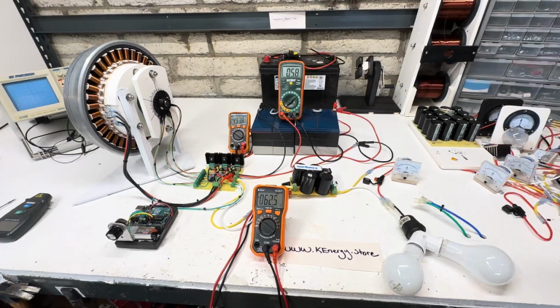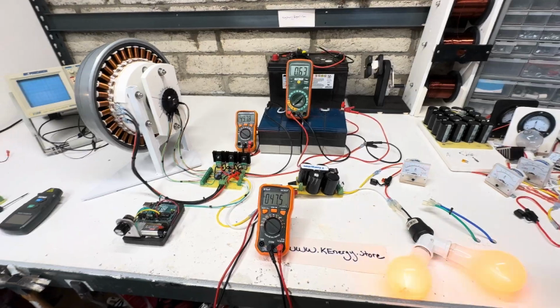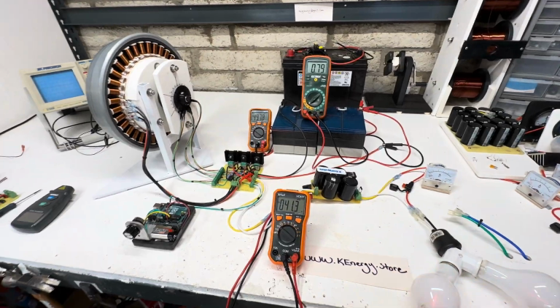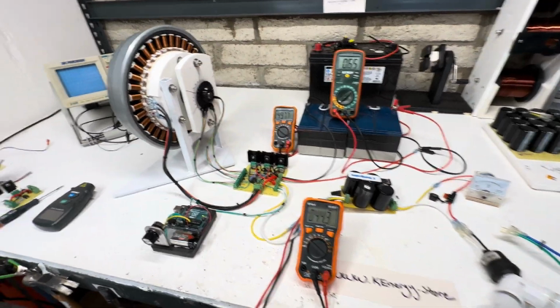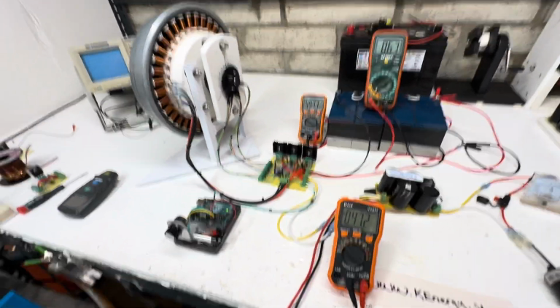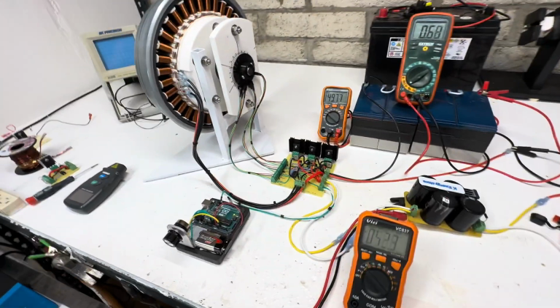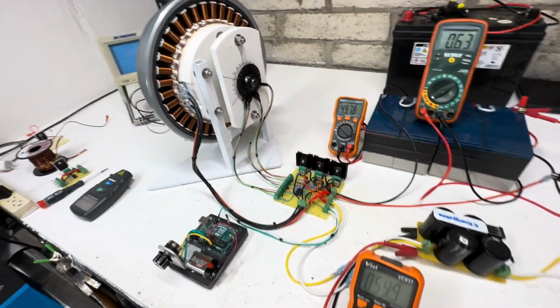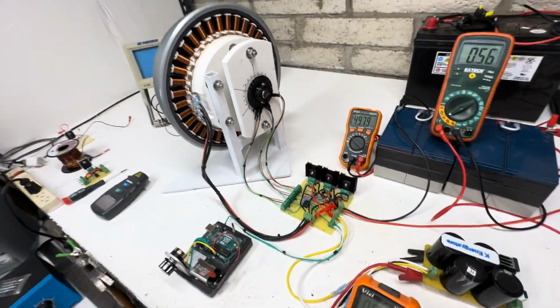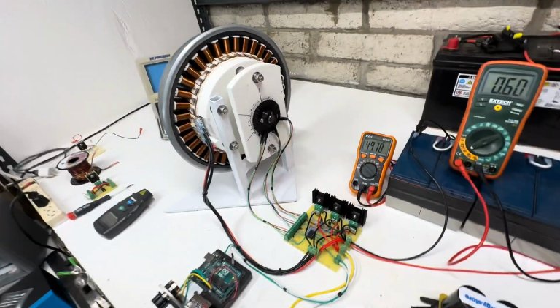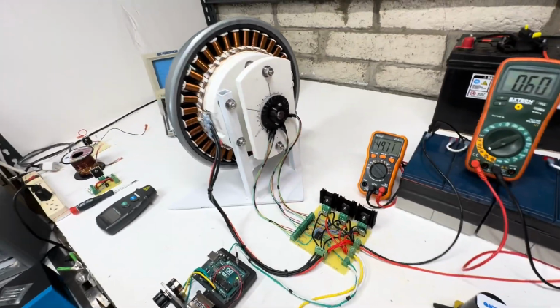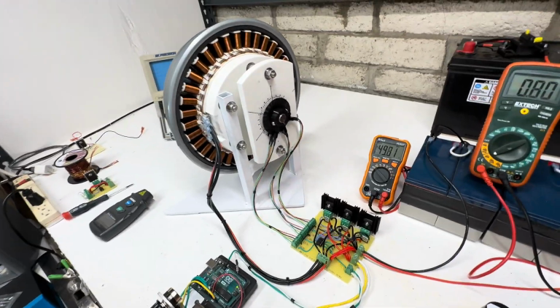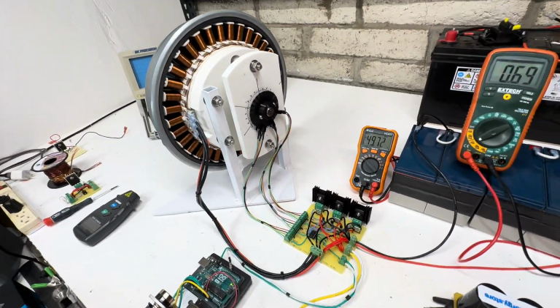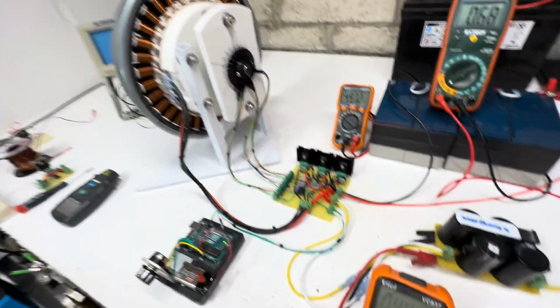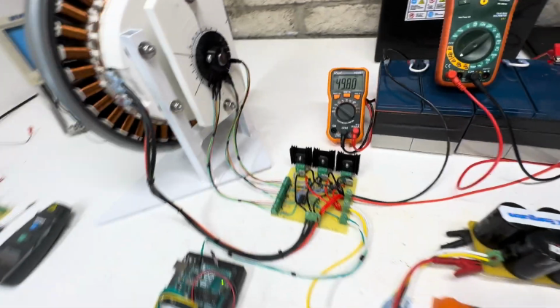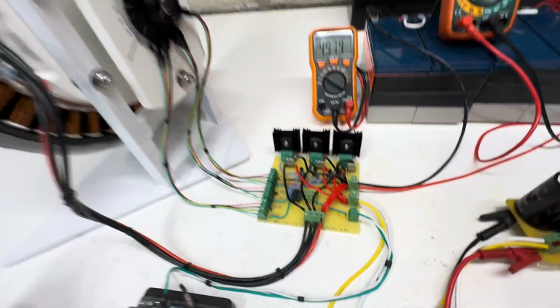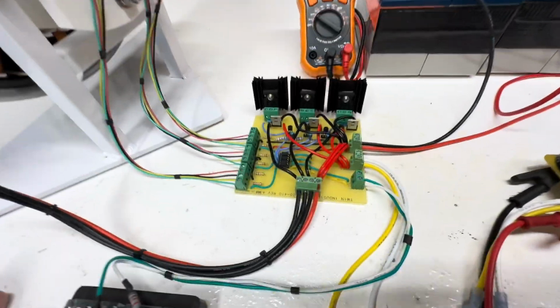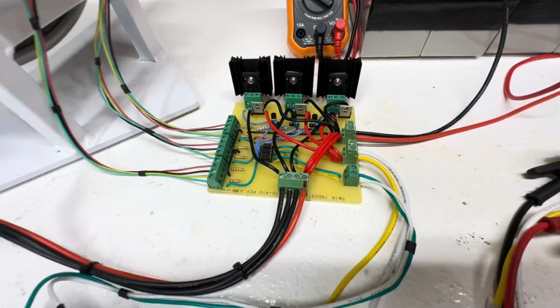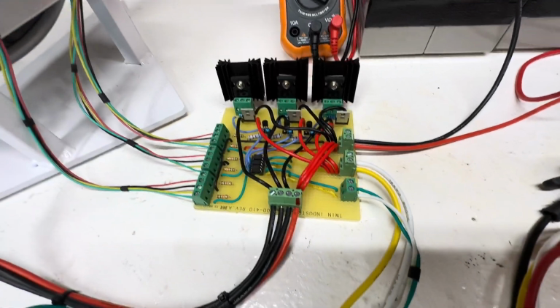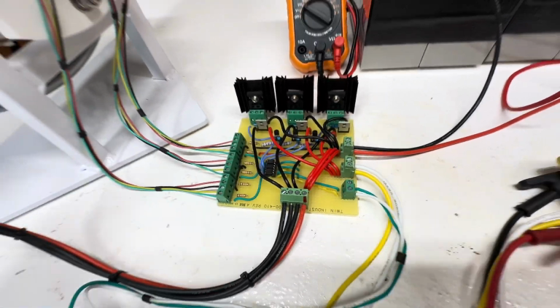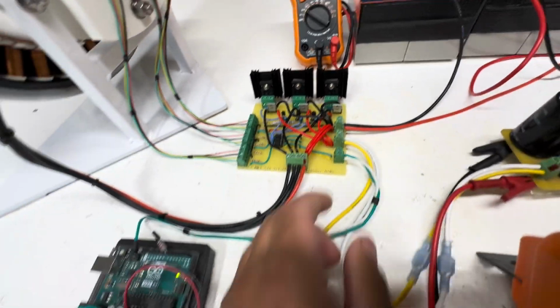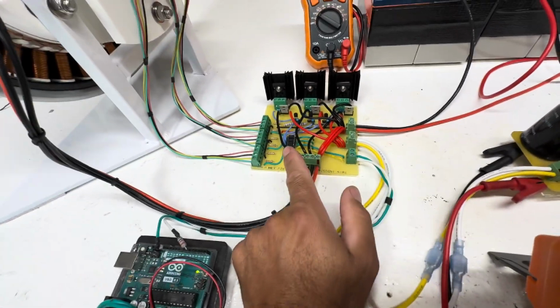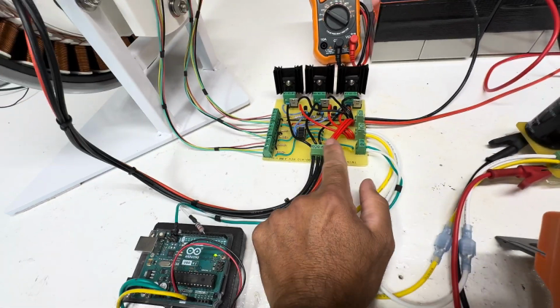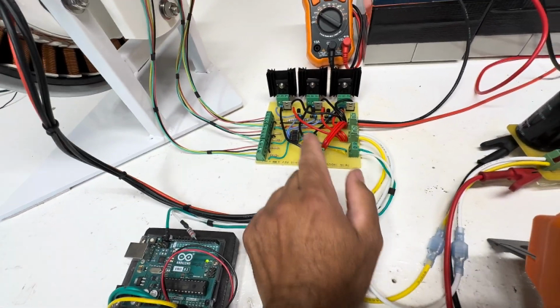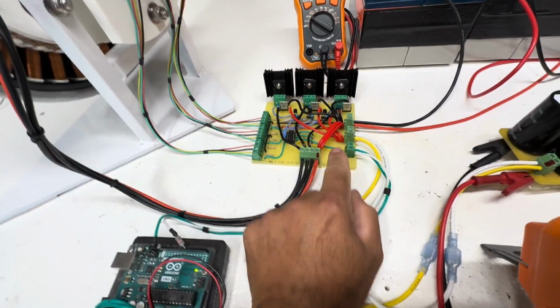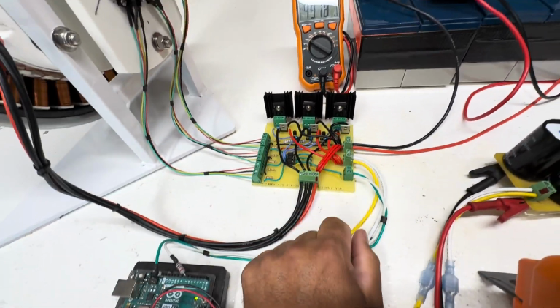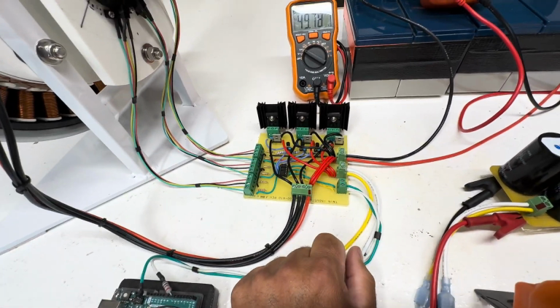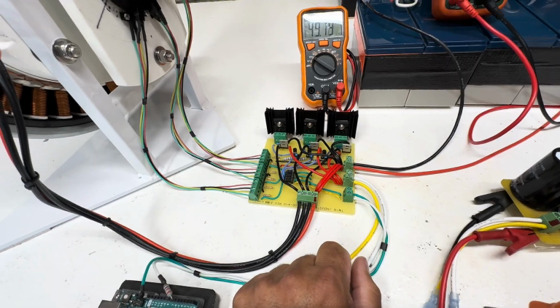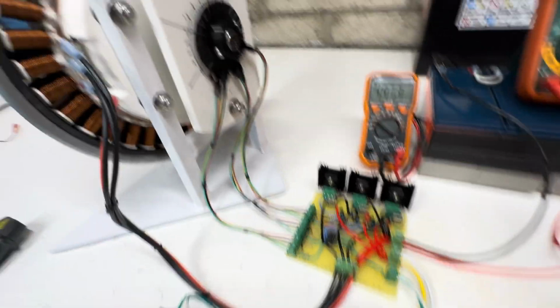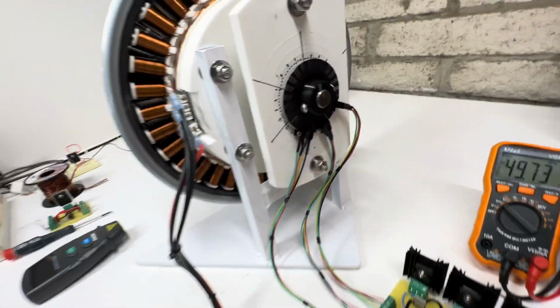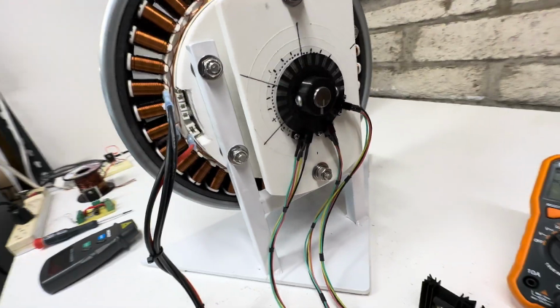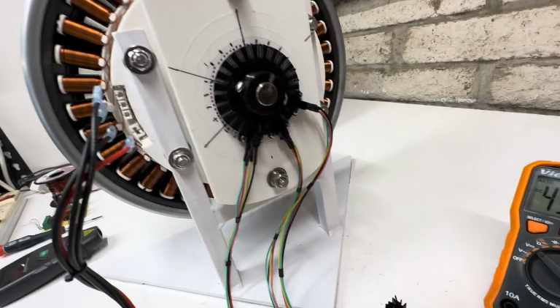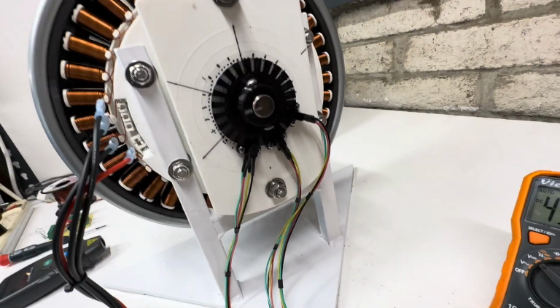Hey guys, welcome to my channel. This is a little update on this washing machine motor. I got these three circuits all done — three timing, three outputs, three MOSFETs with the three optos.